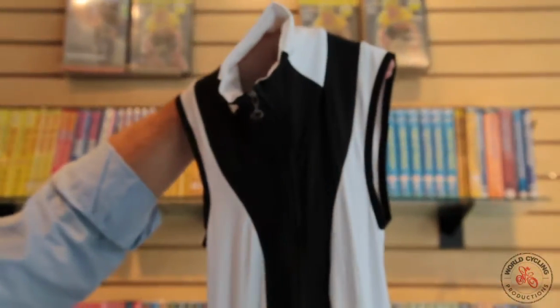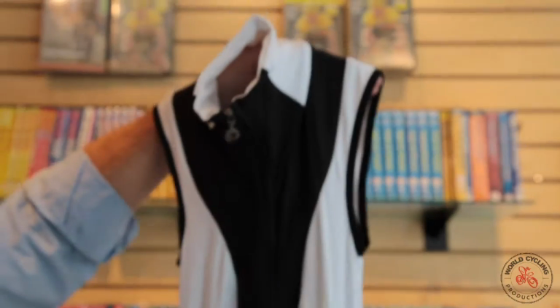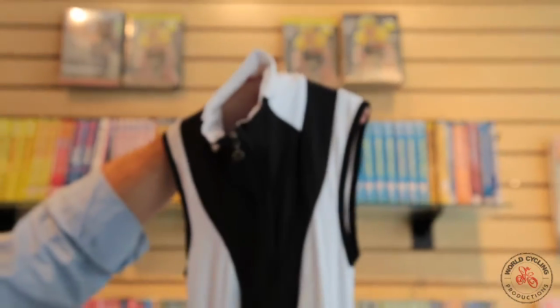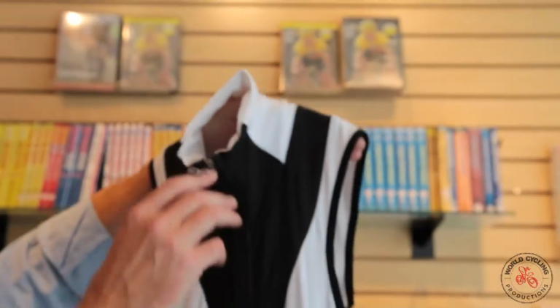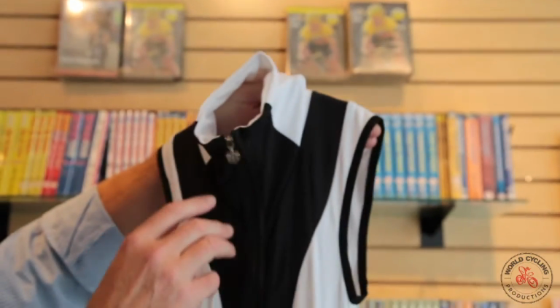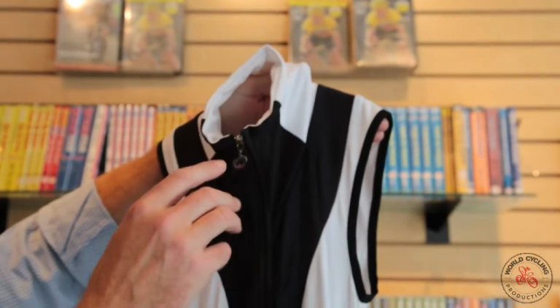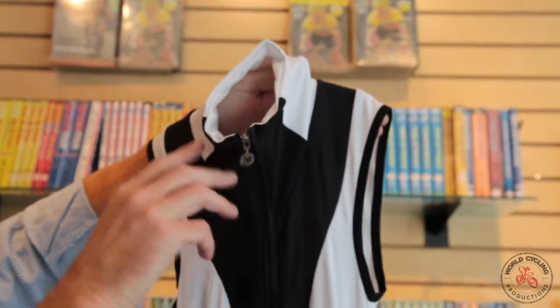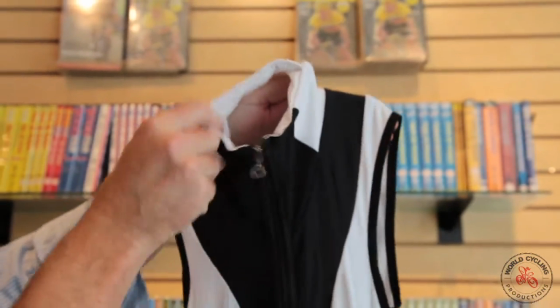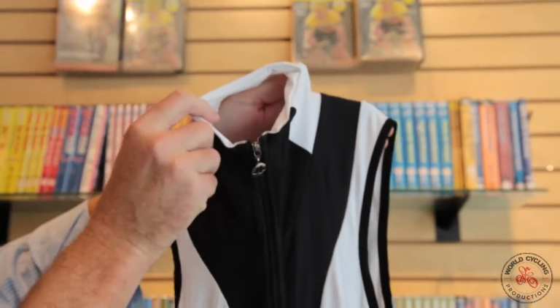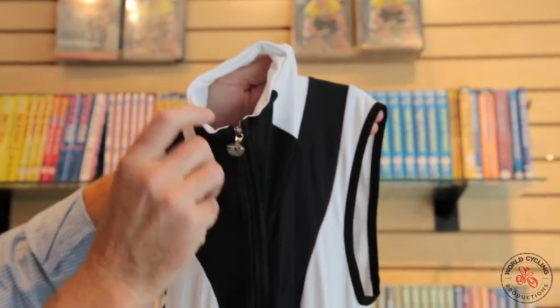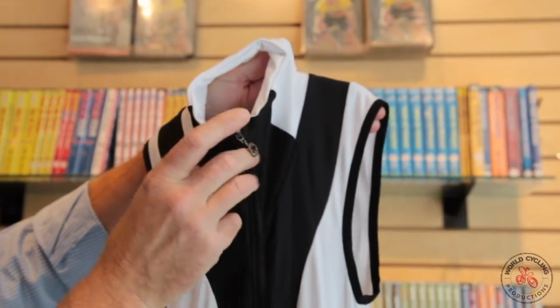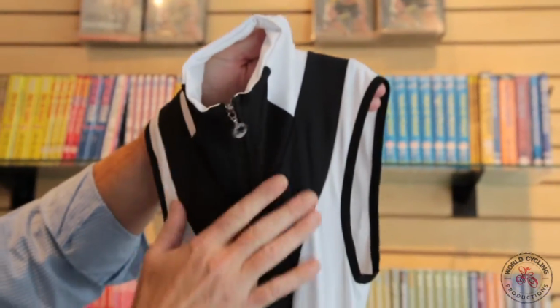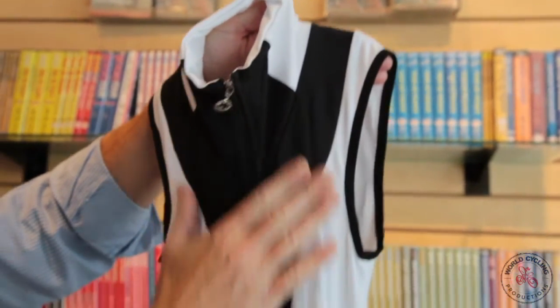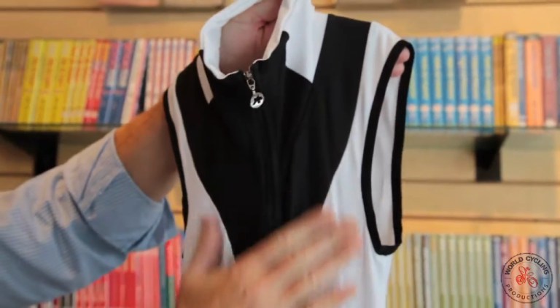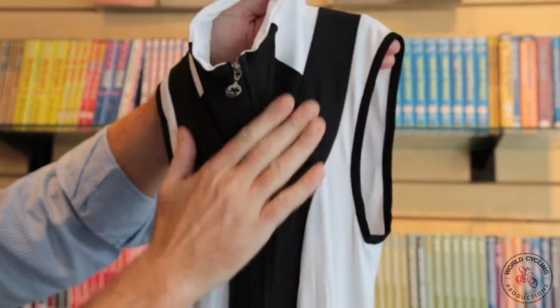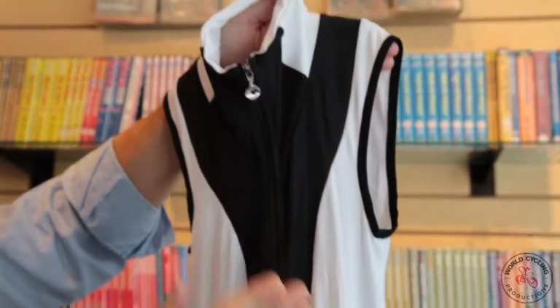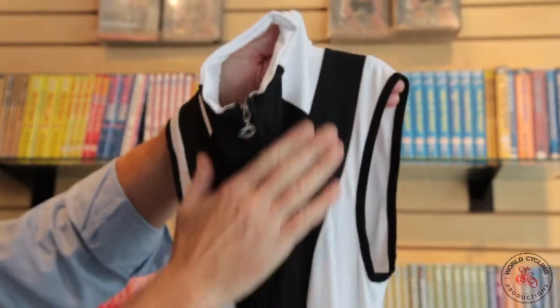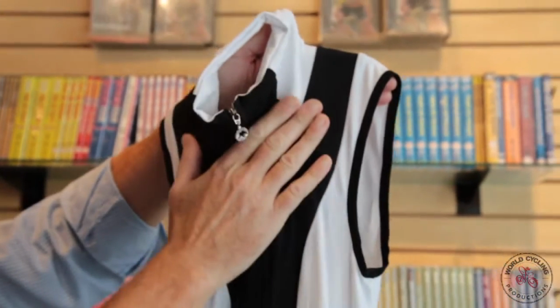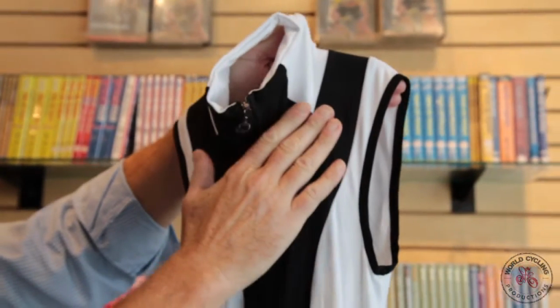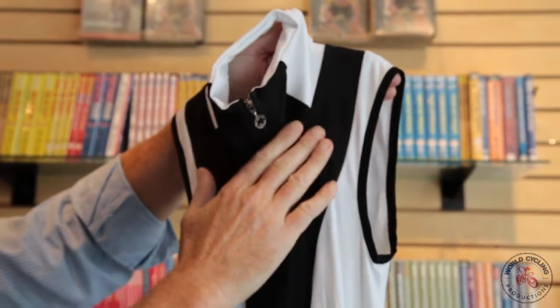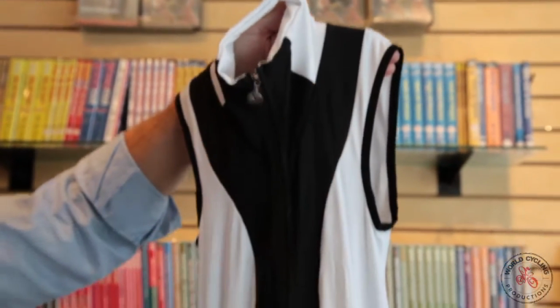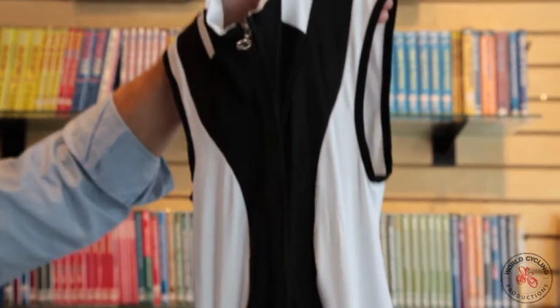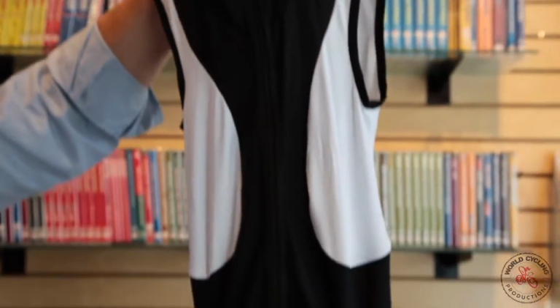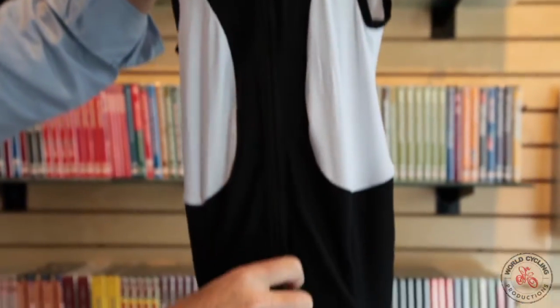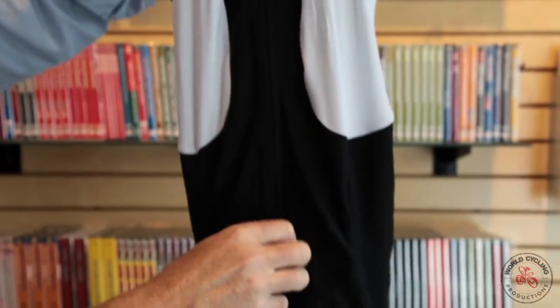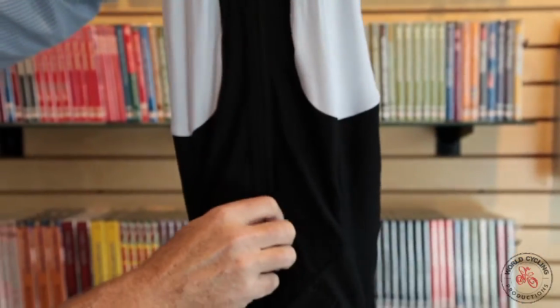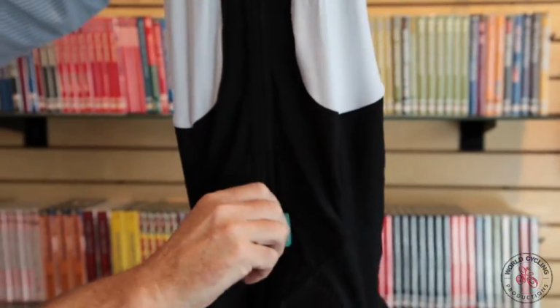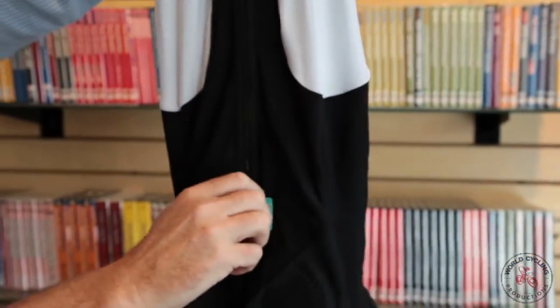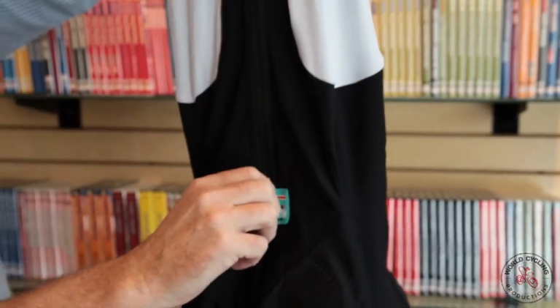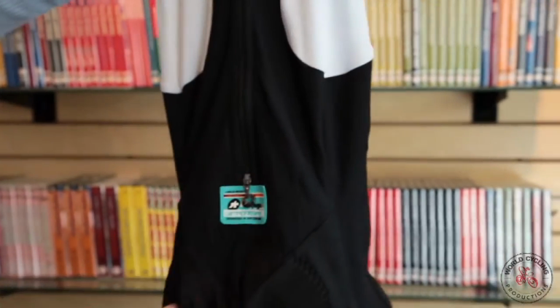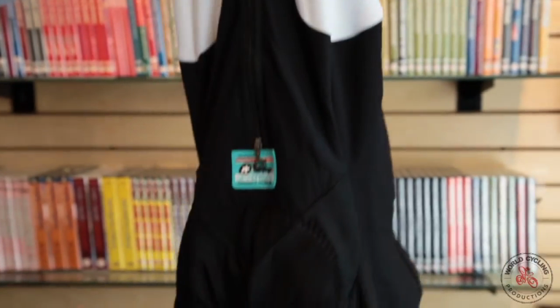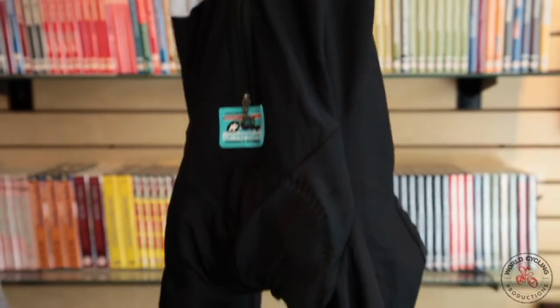A couple of nice new key features: a high zip neck turtleneck so you really close that barrier for warmth, and a two-way zip so you don't have to take off your whole upper body just to use the facilities.